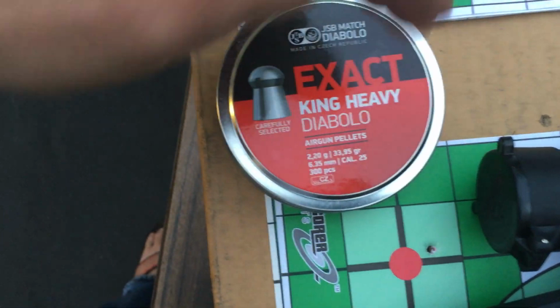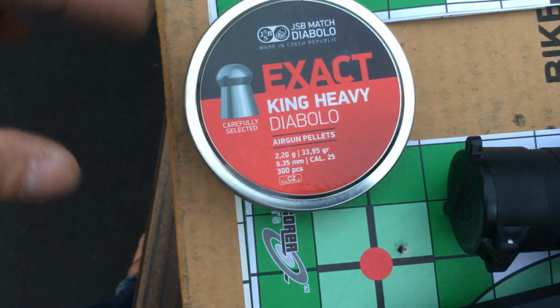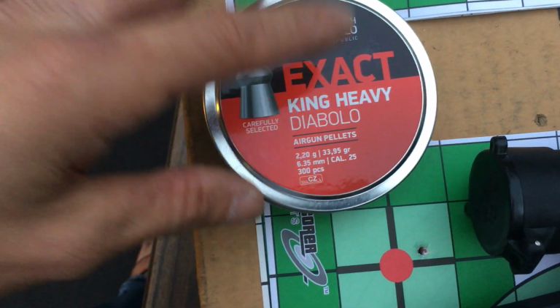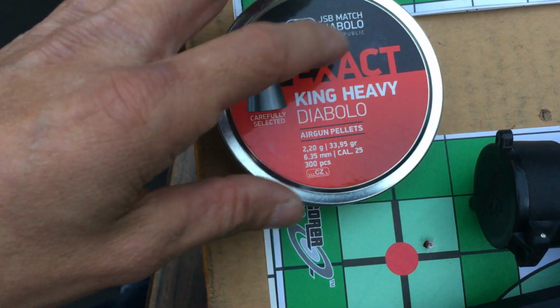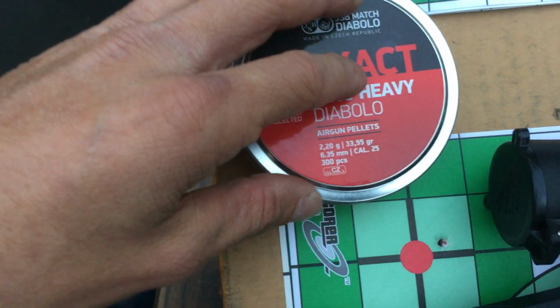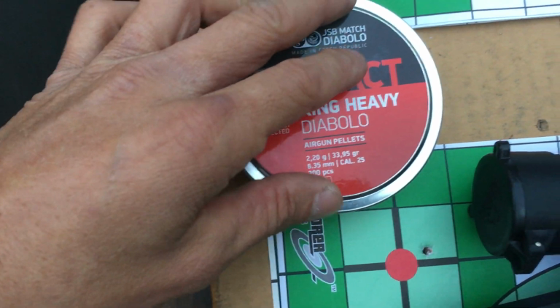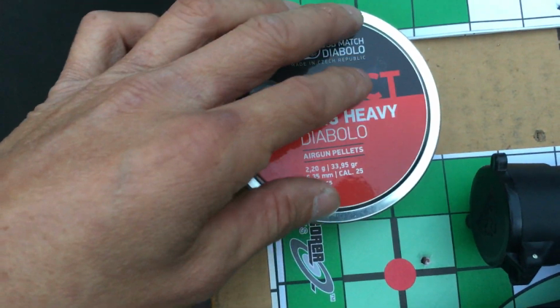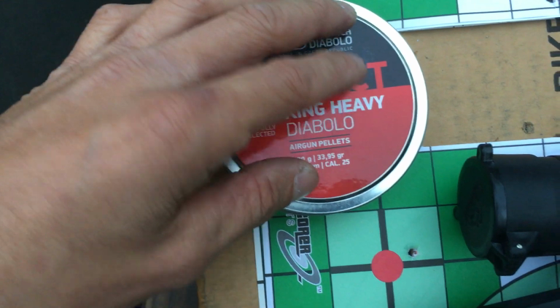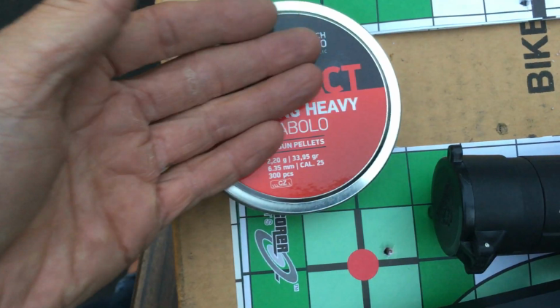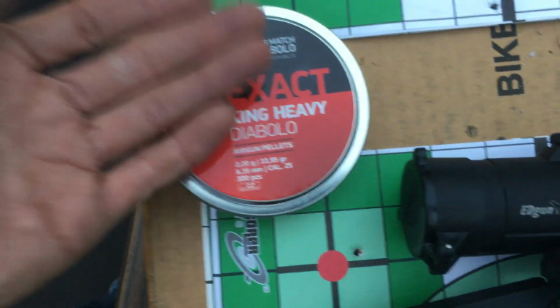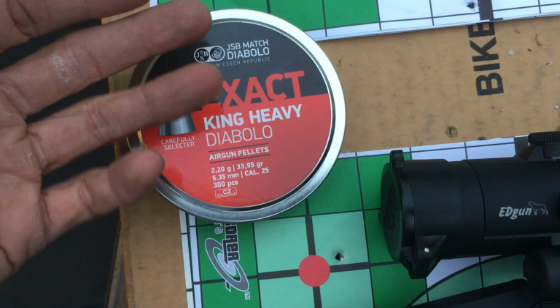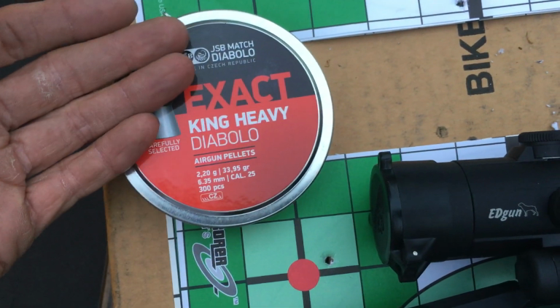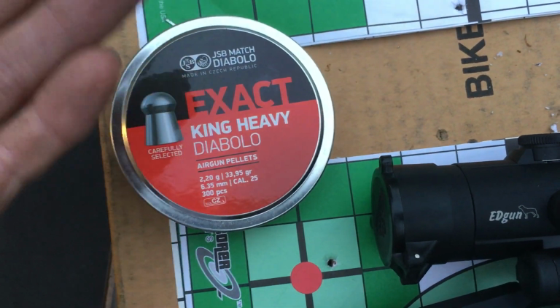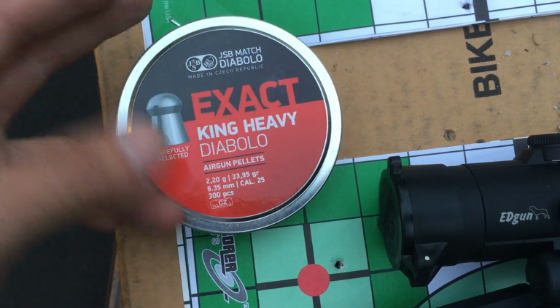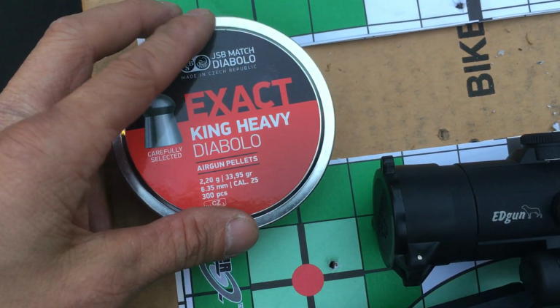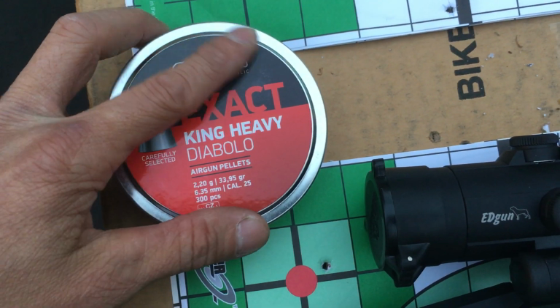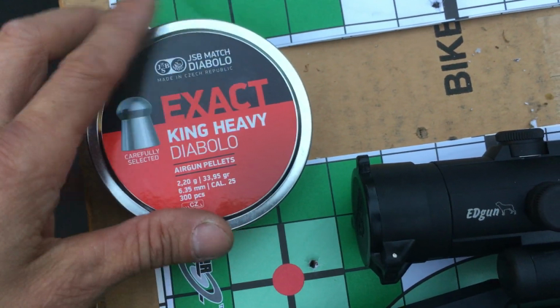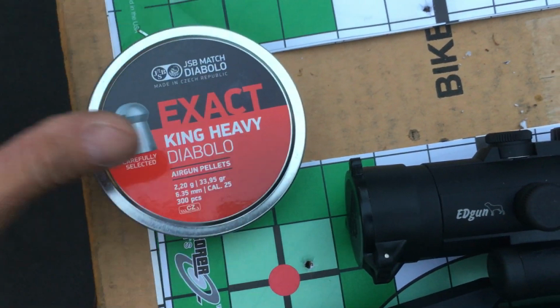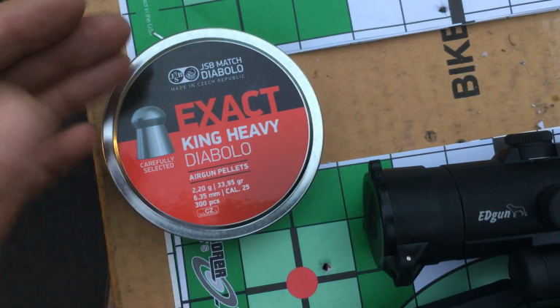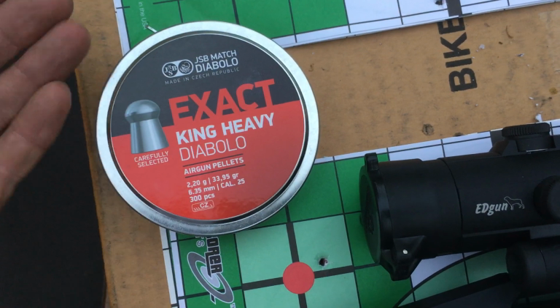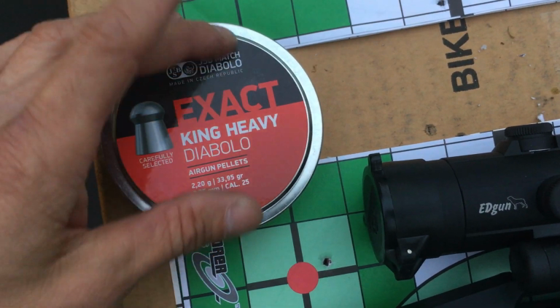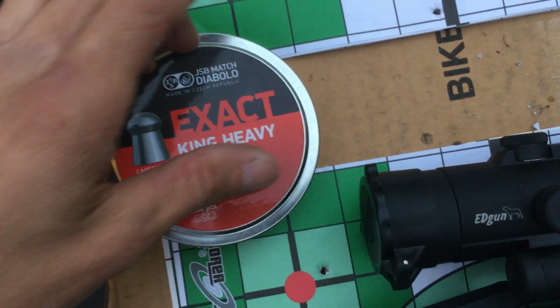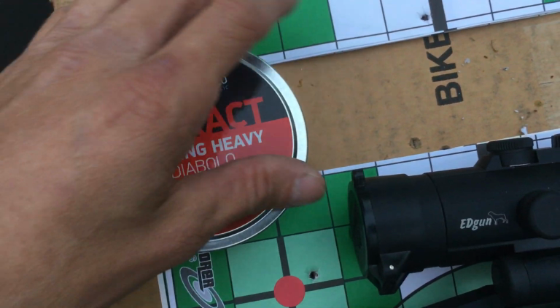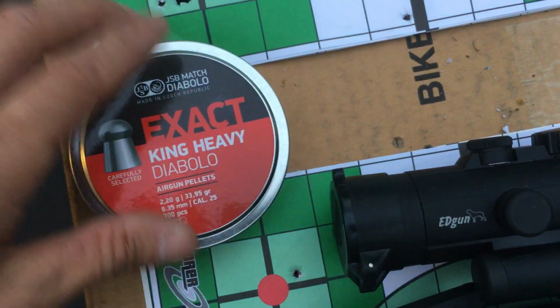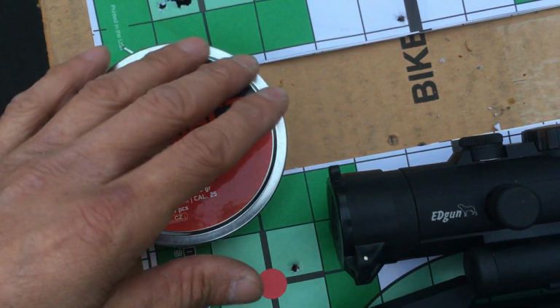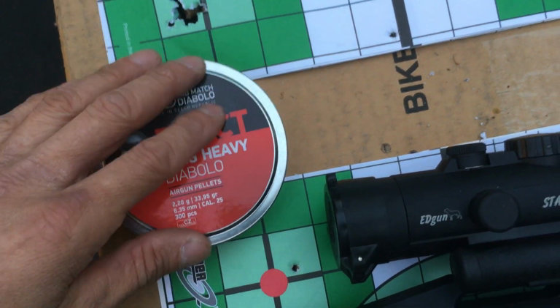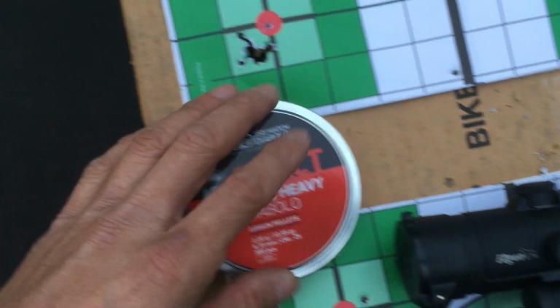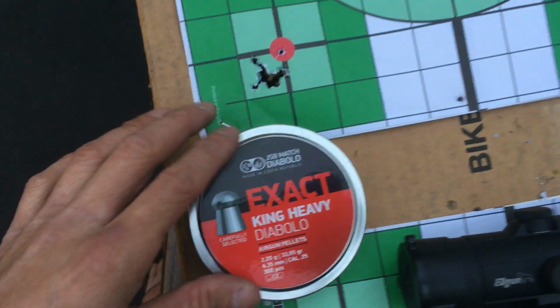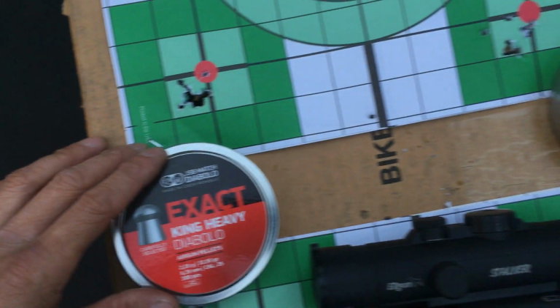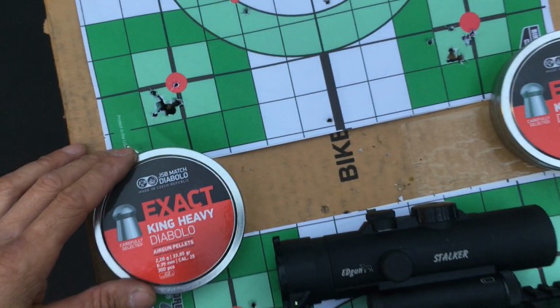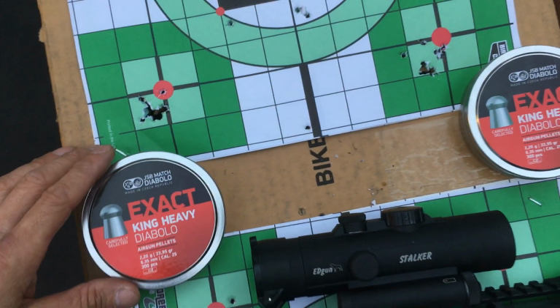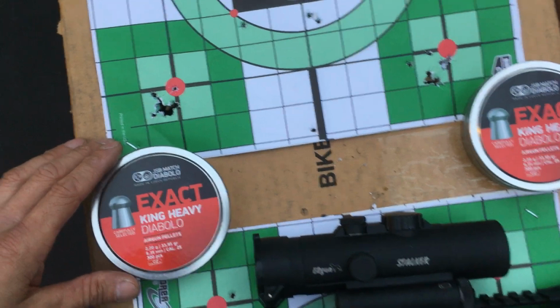The King Heavies are so heavy that because they're going slower, the gun is able to use the full power efficiently. If I turn it up they would go even faster, but I'd be losing a lot of air. So right now this power setting is just about right.